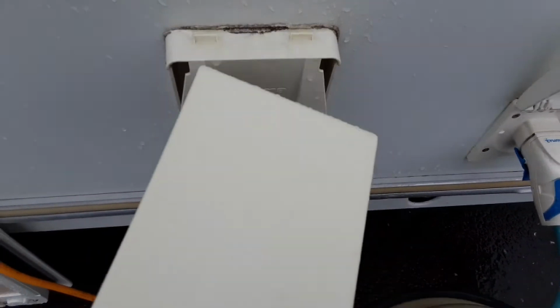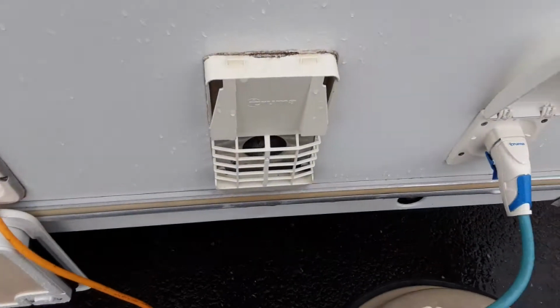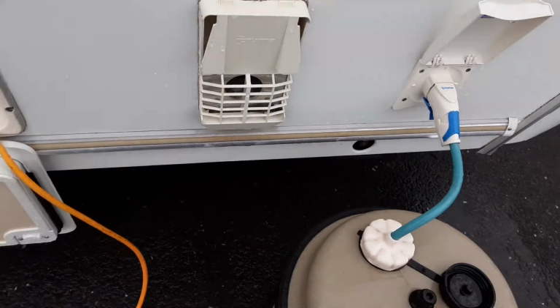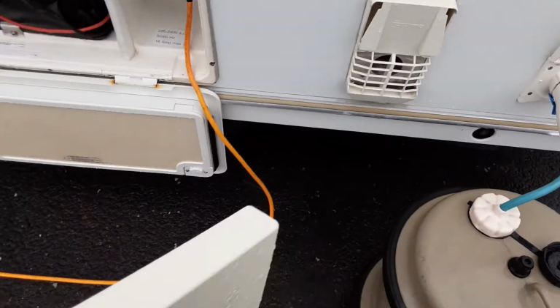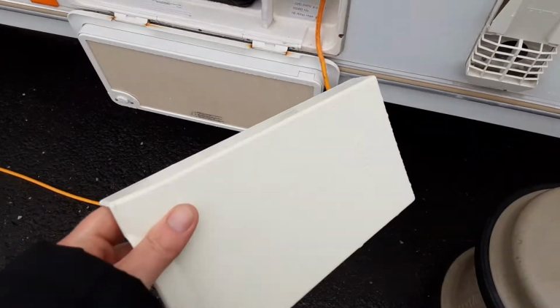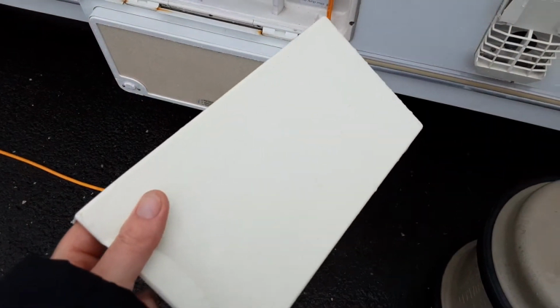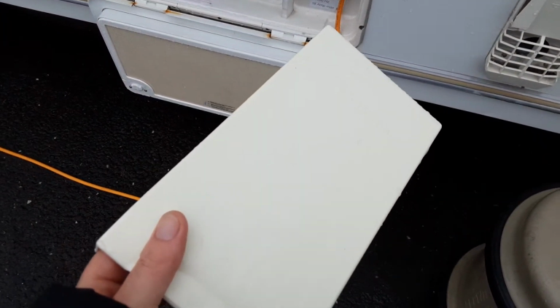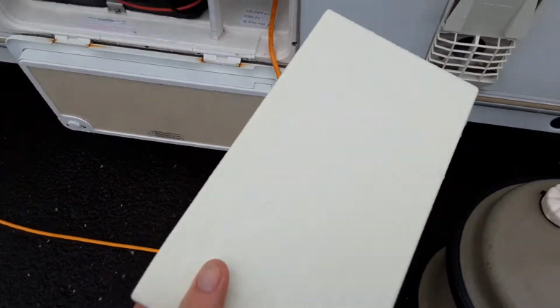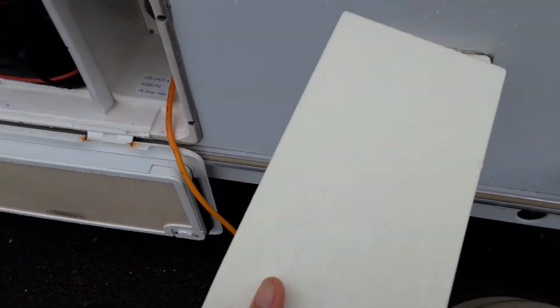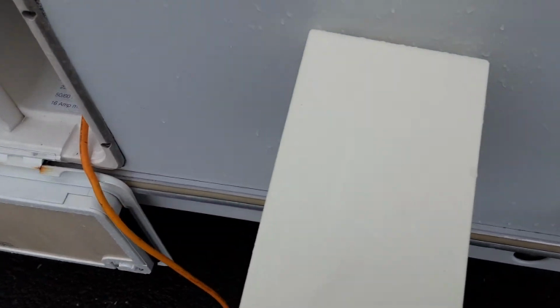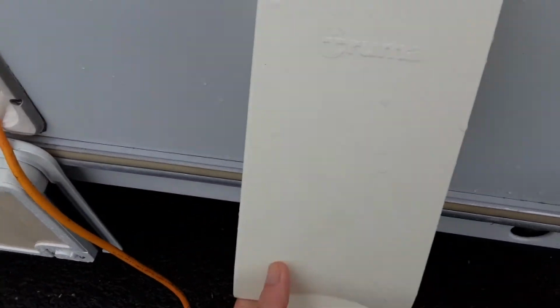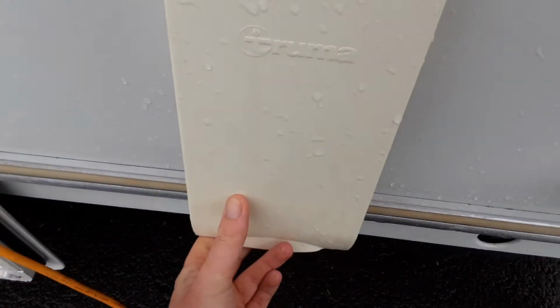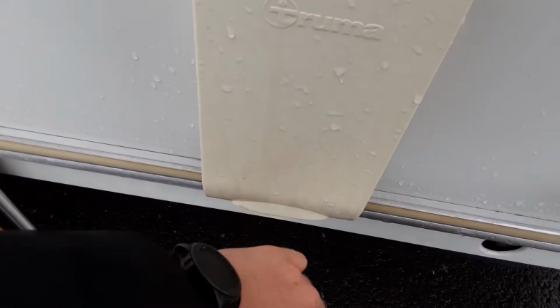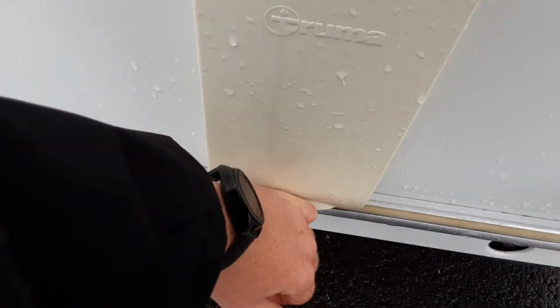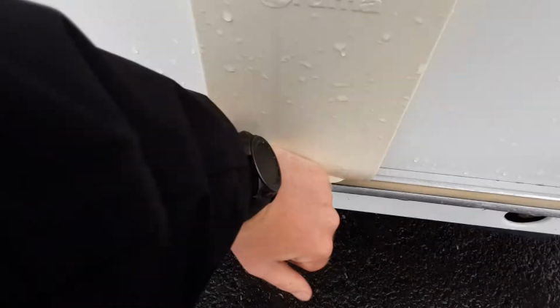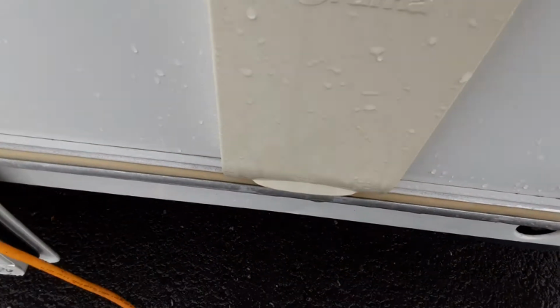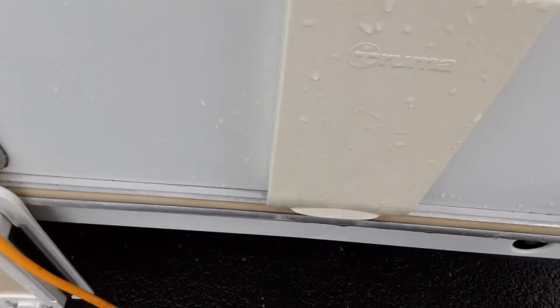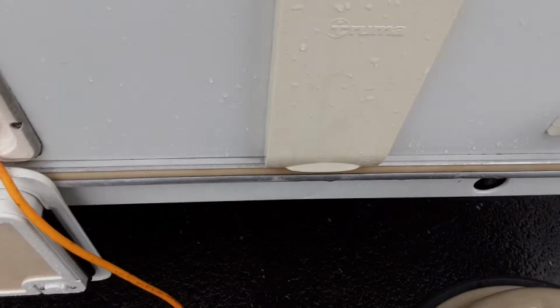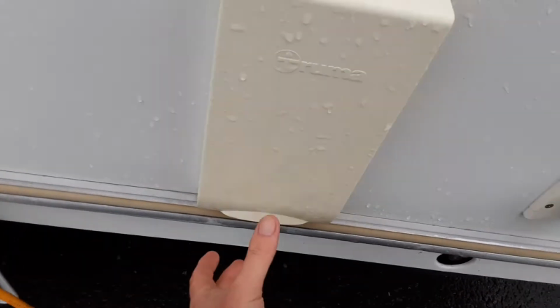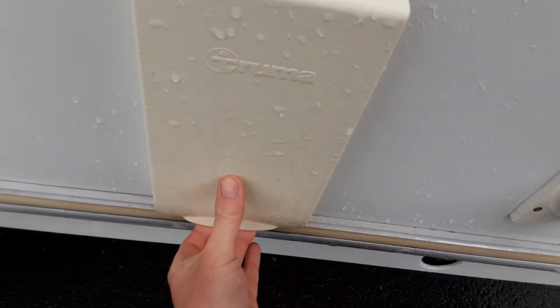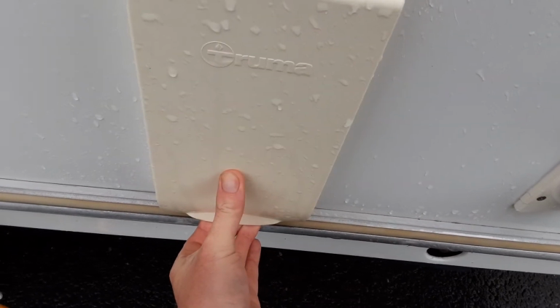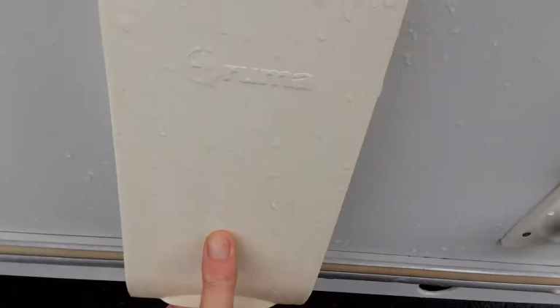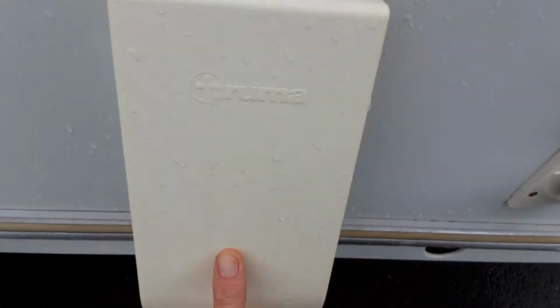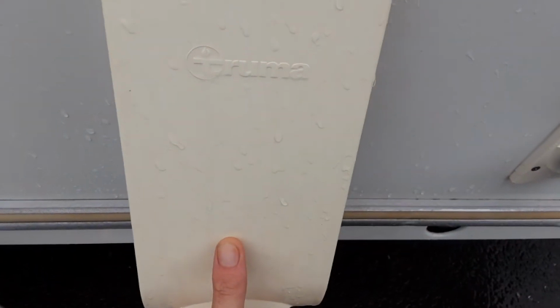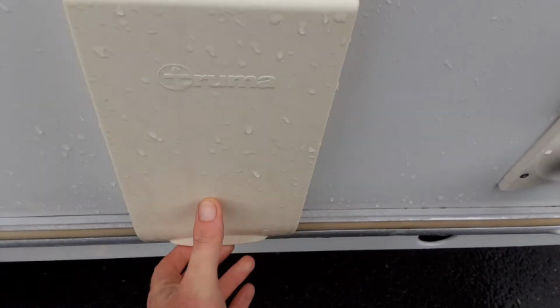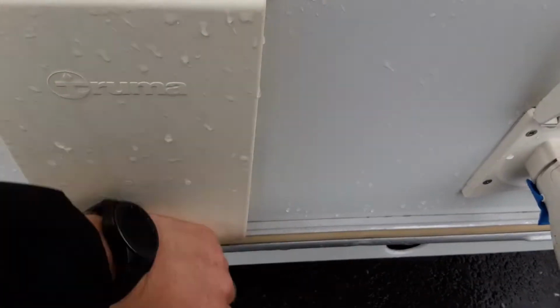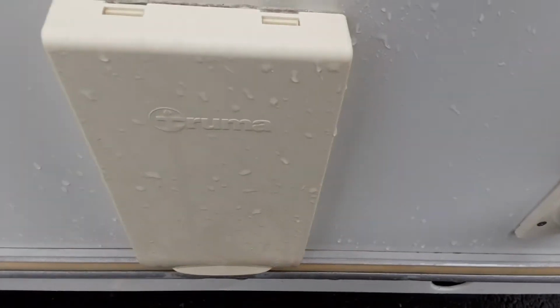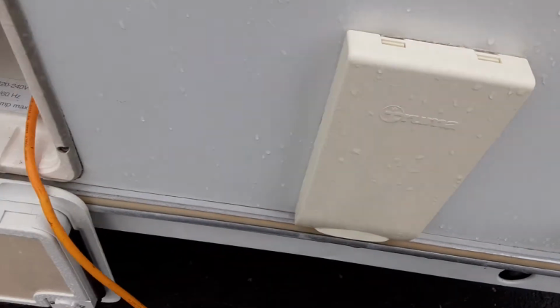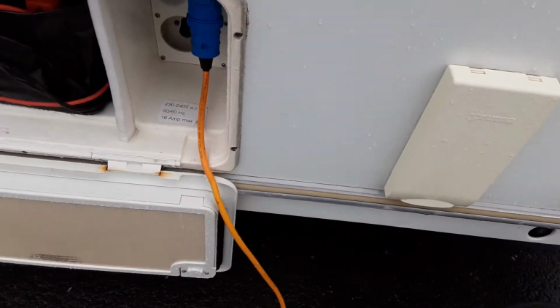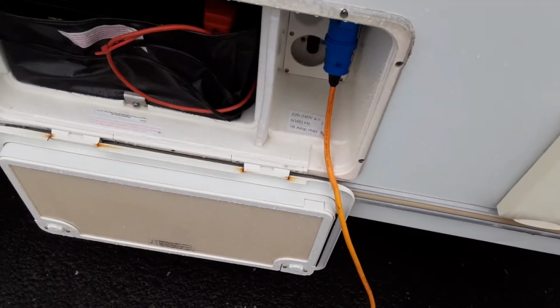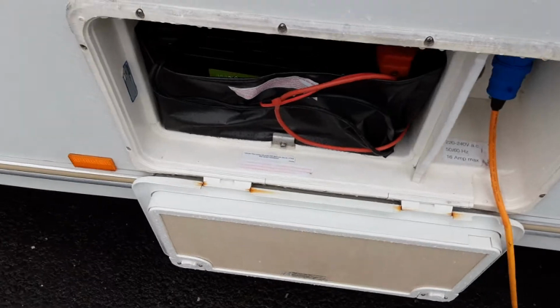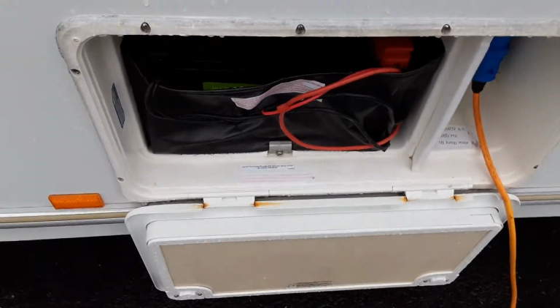Truma heating flue. You need to remove this cover any time you're using the caravan on gas or any time you're using the heating or hot water systems. Simply remove the cover by popping it off, and that will allow the gas system to breathe on board the van.